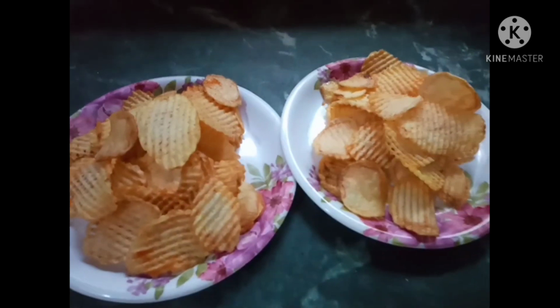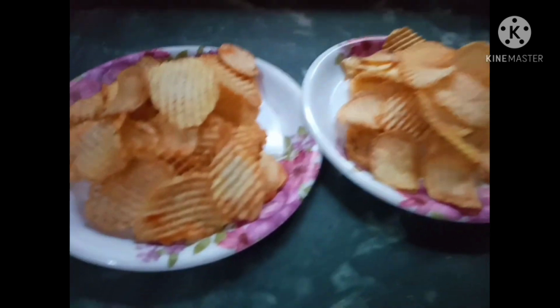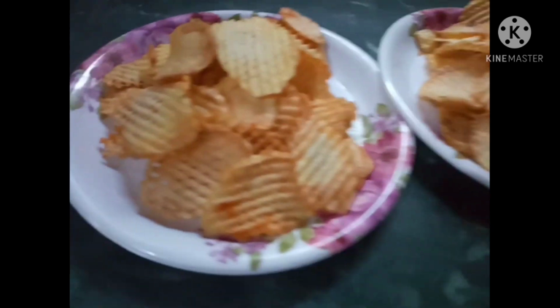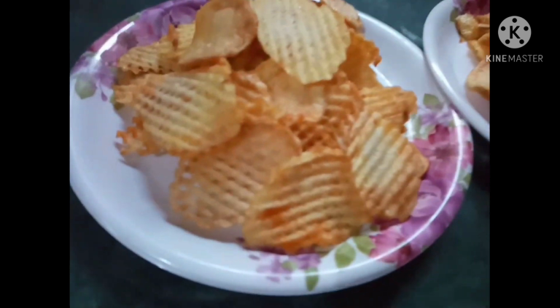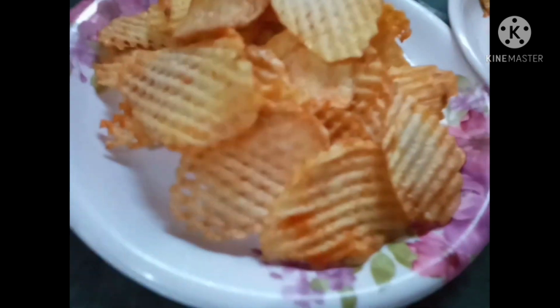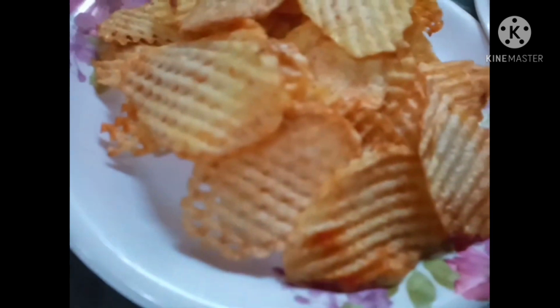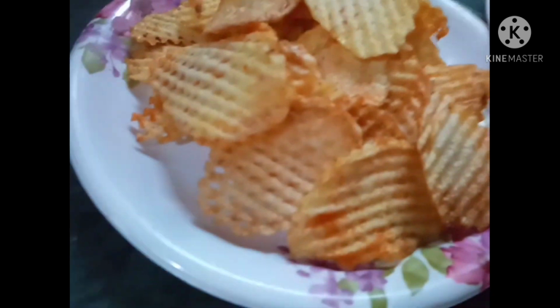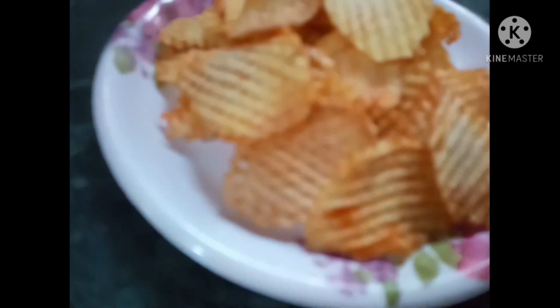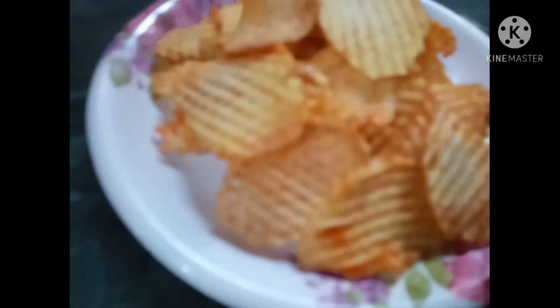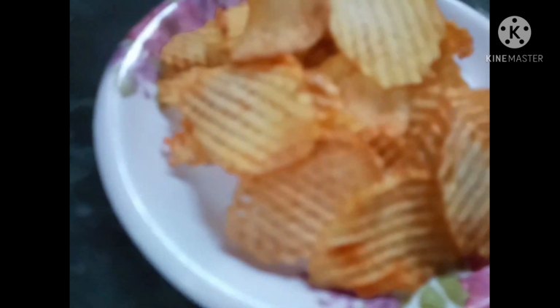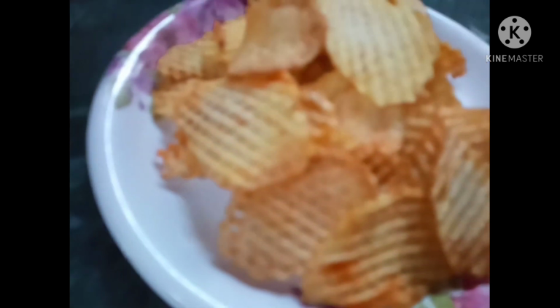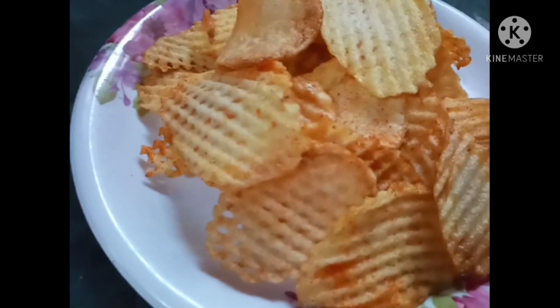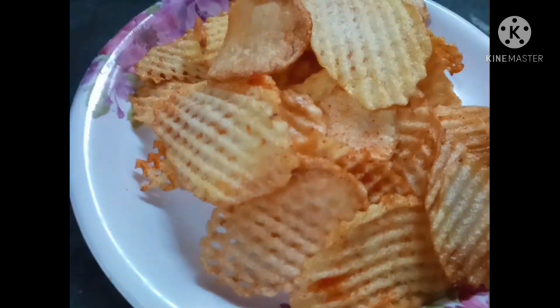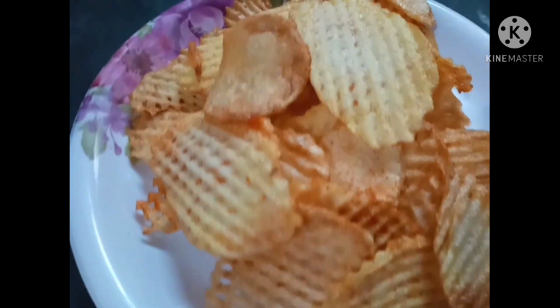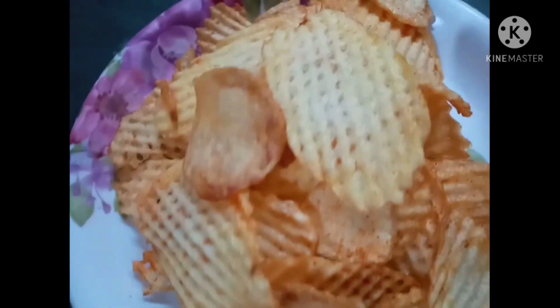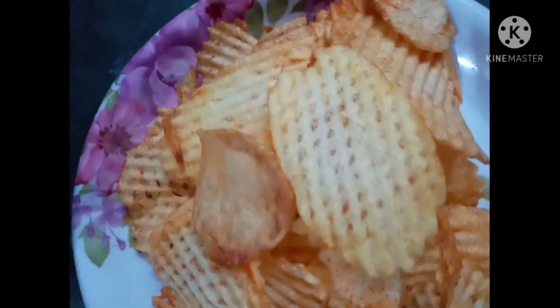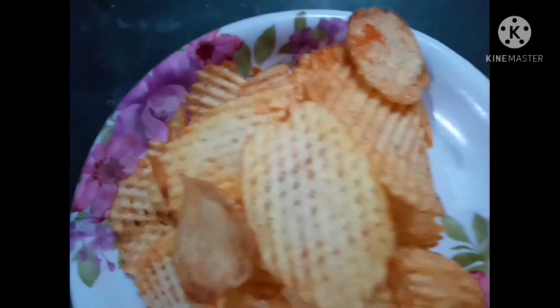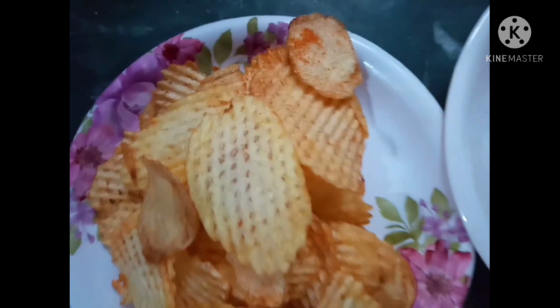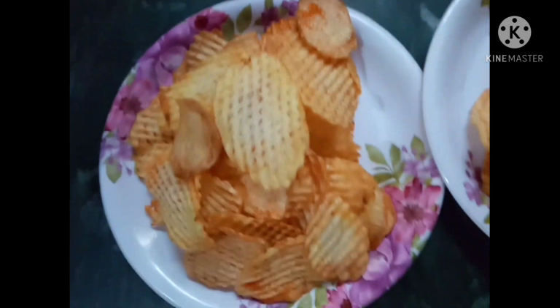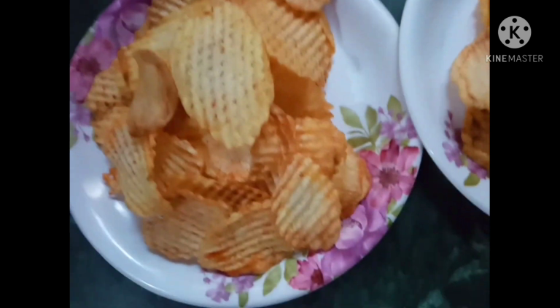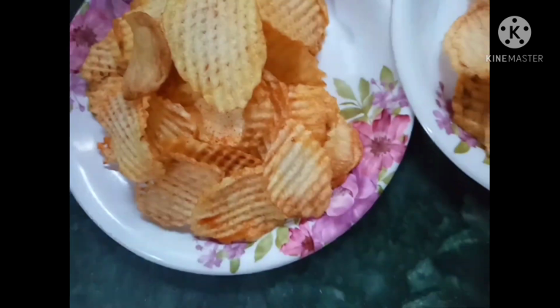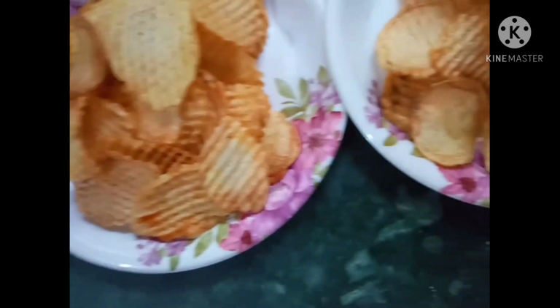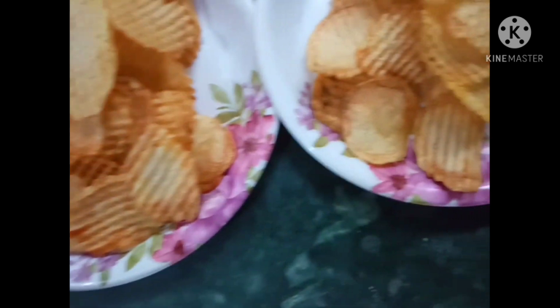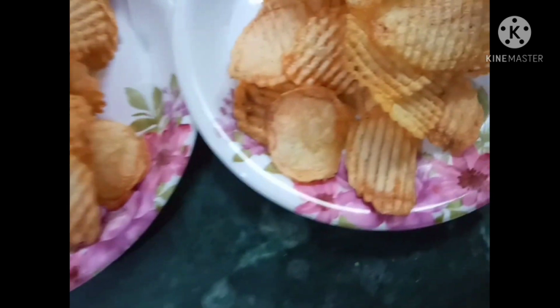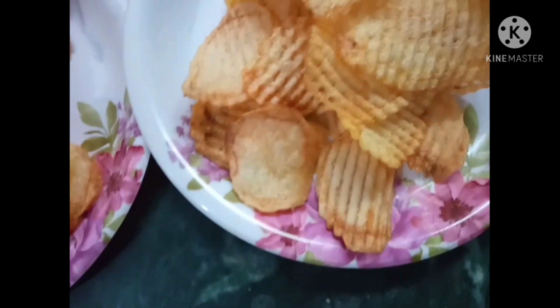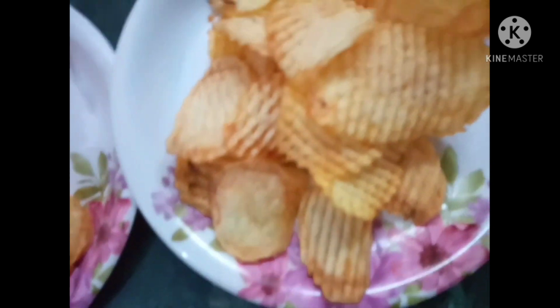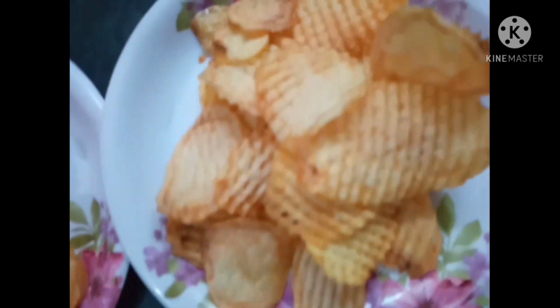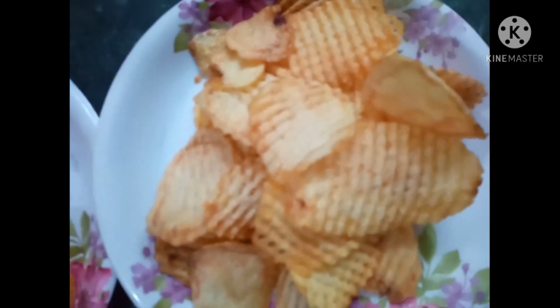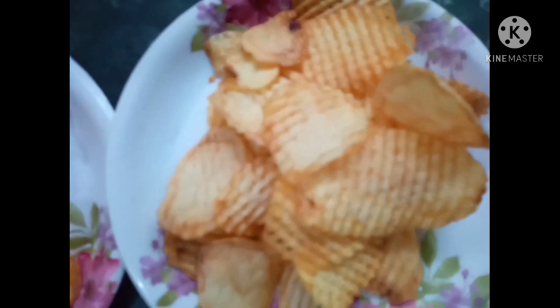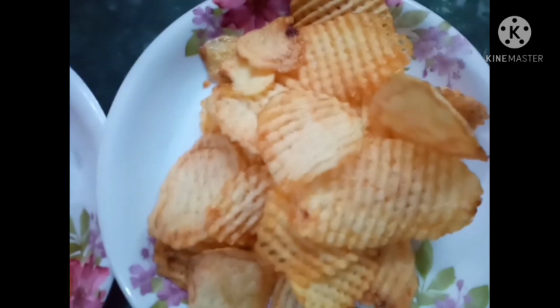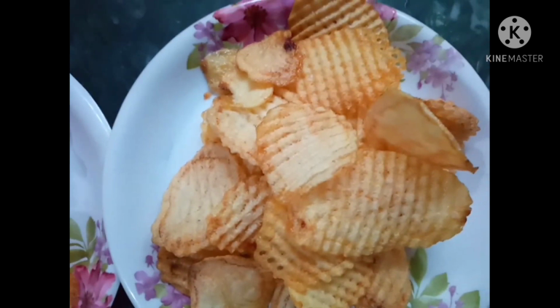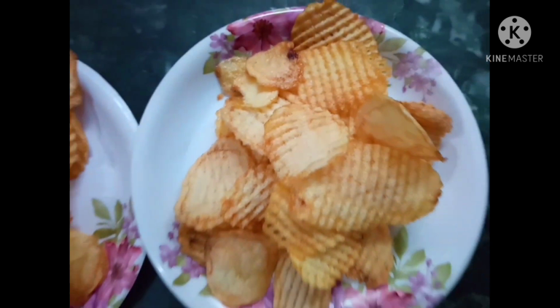Hello friends, me Gowri. Welcome to Princess Gowri's creation. Today we are going to make chips.